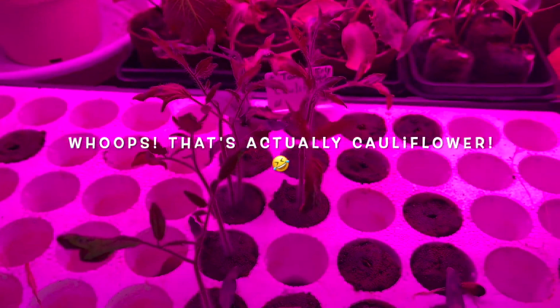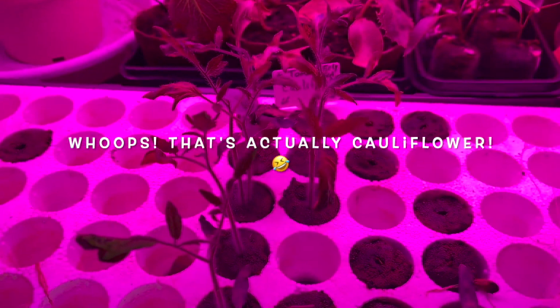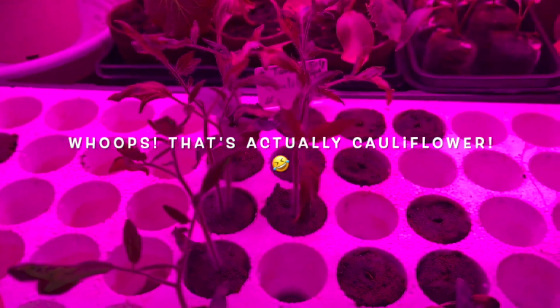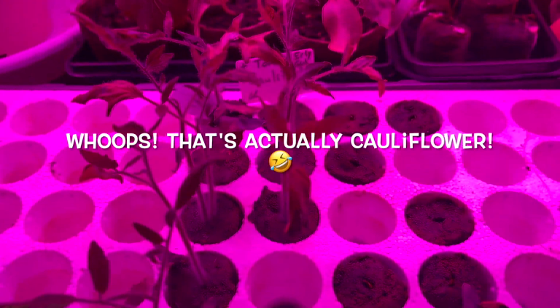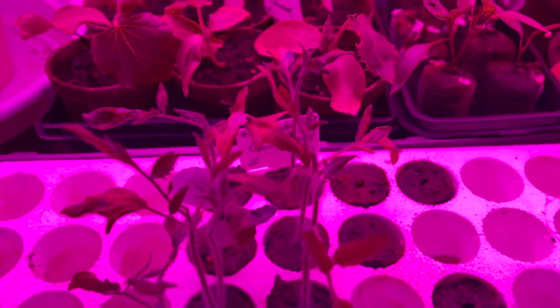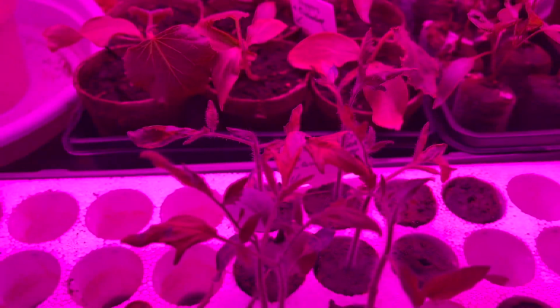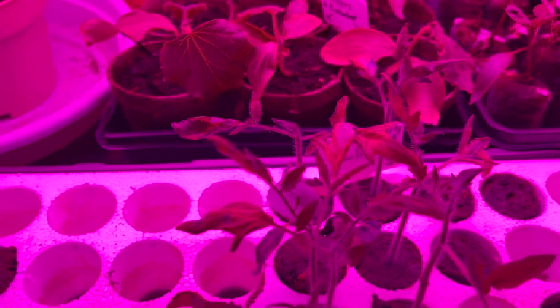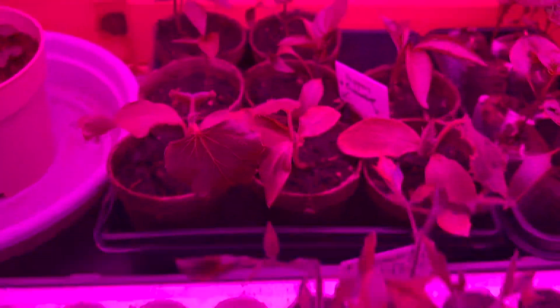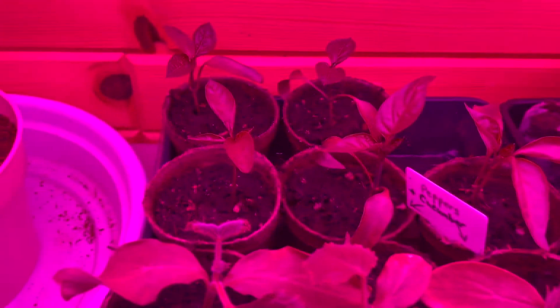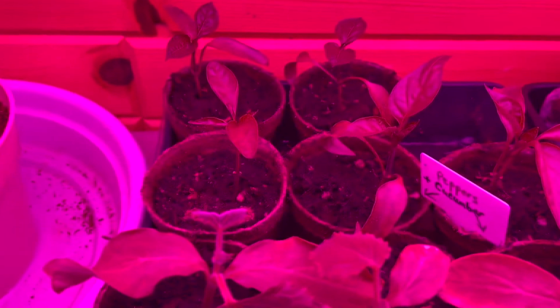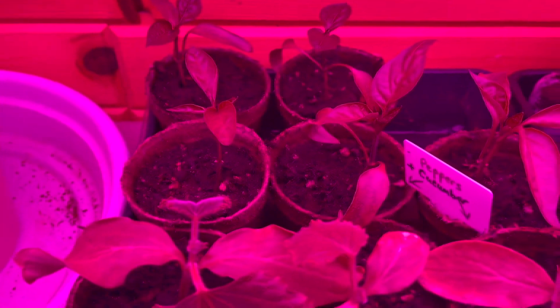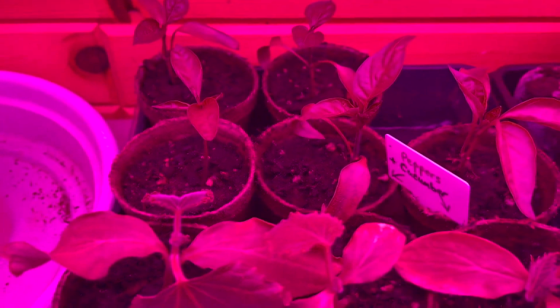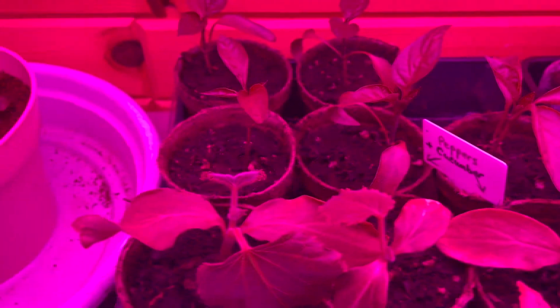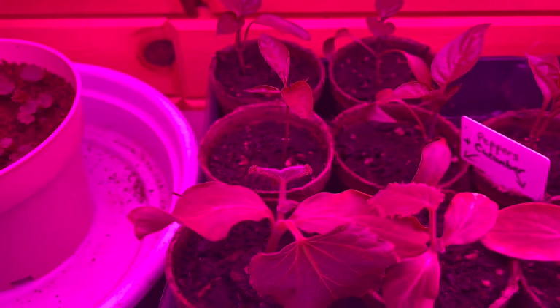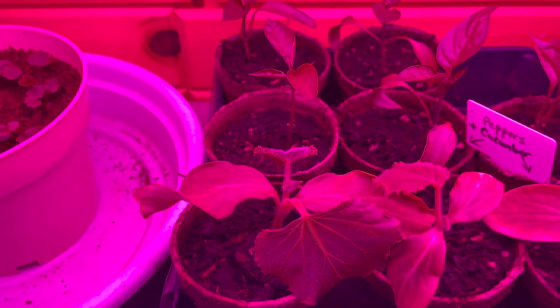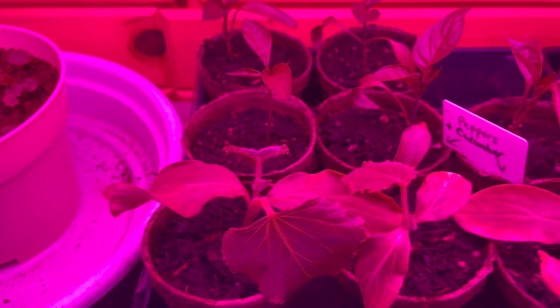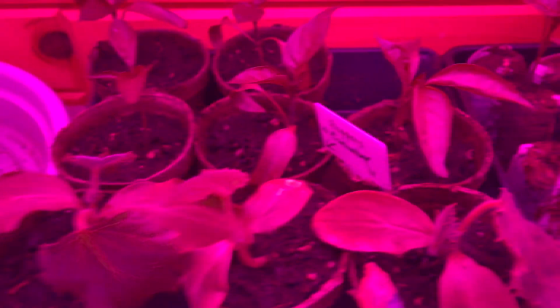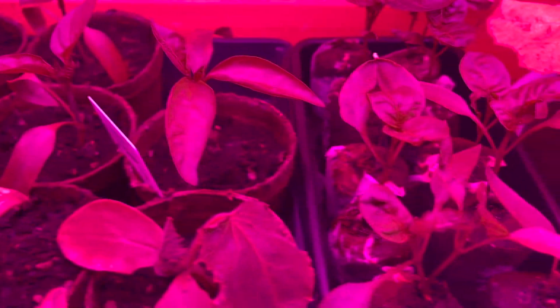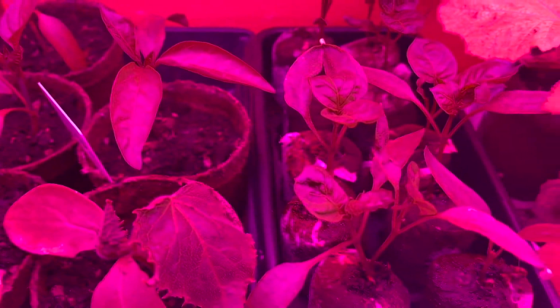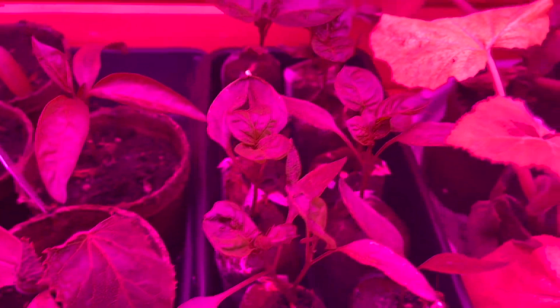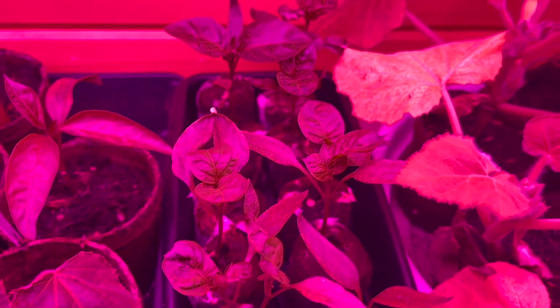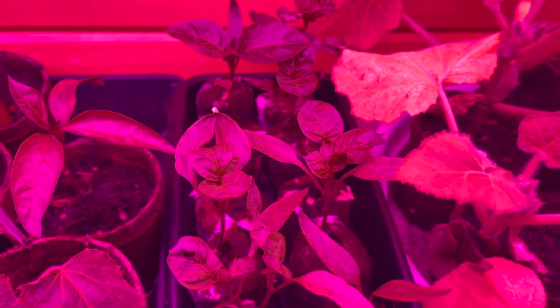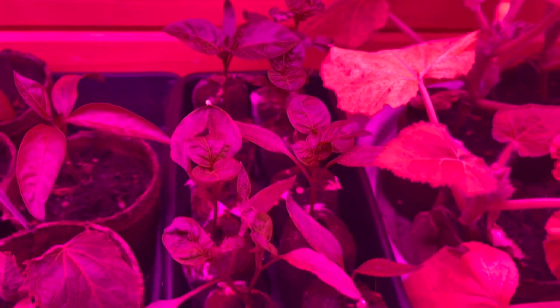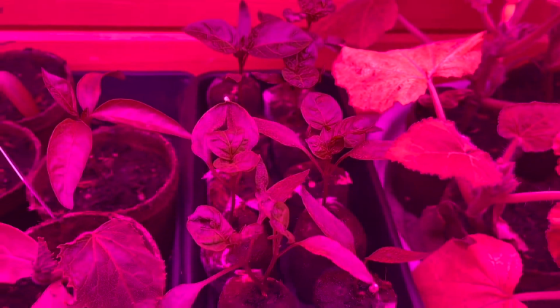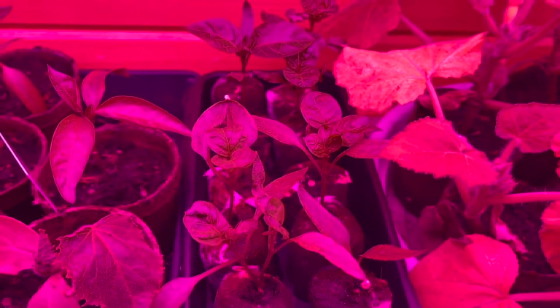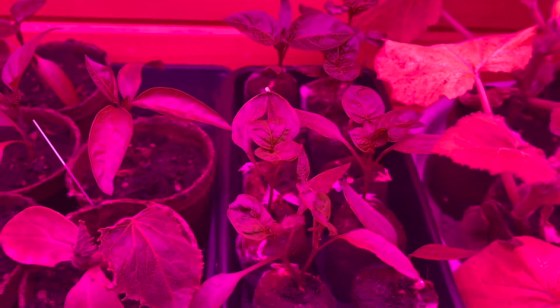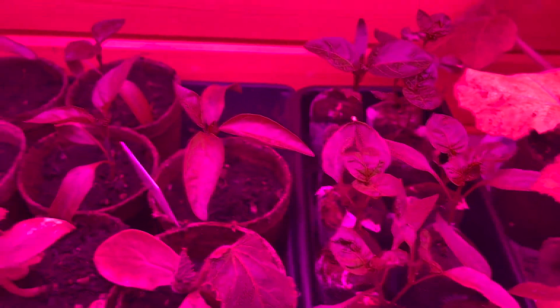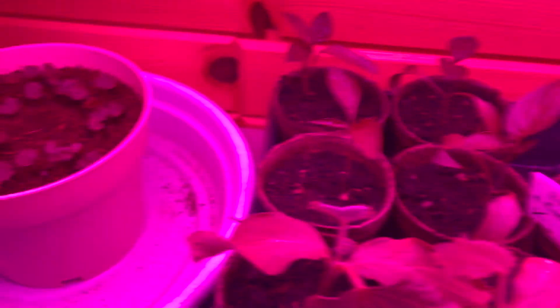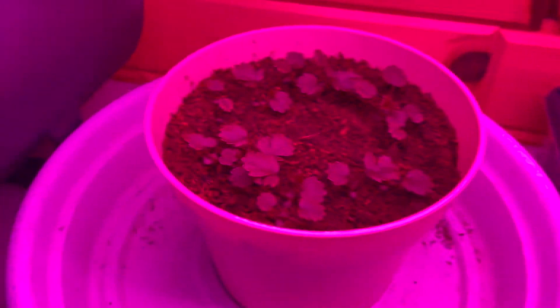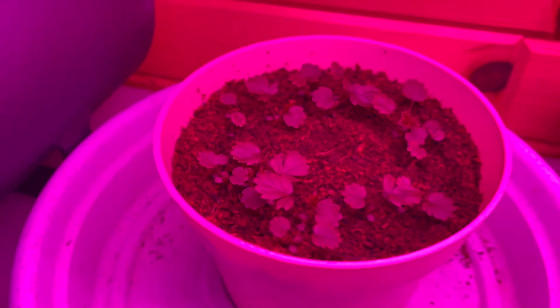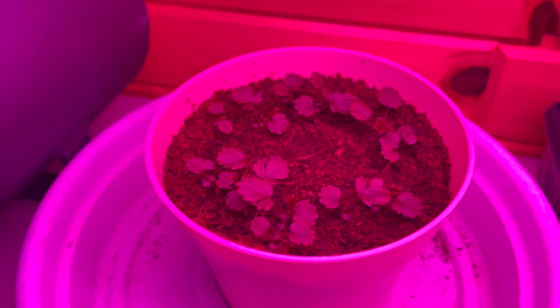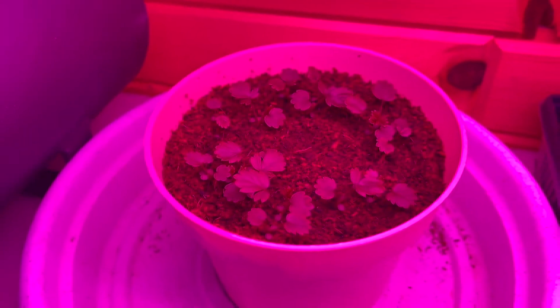And then we have peppers and cucumbers right there, and more peppers there. These are all planted at various times, and then I have new strawberry plants there.